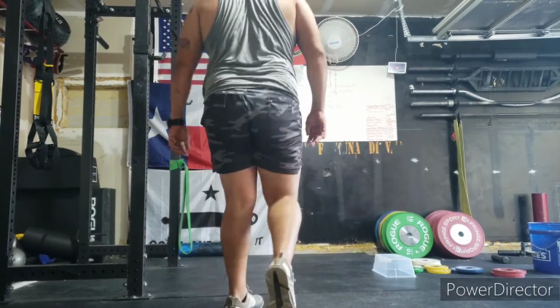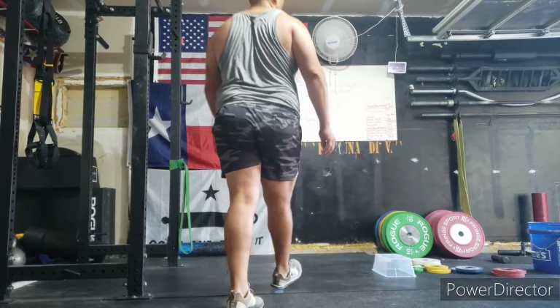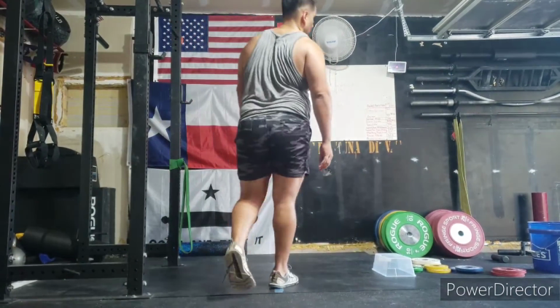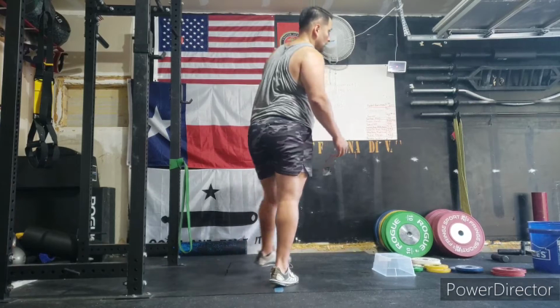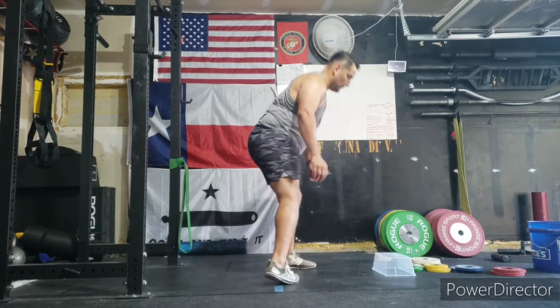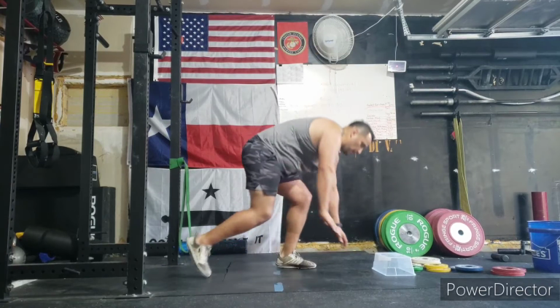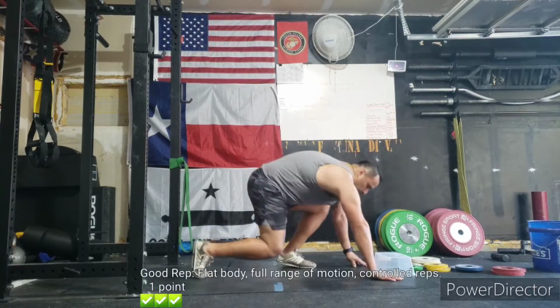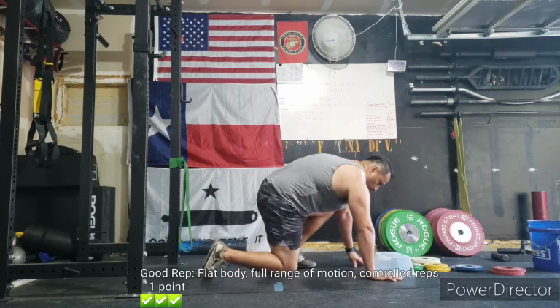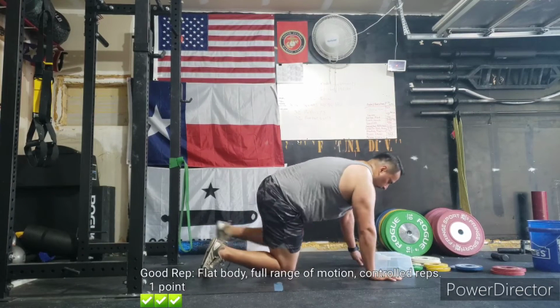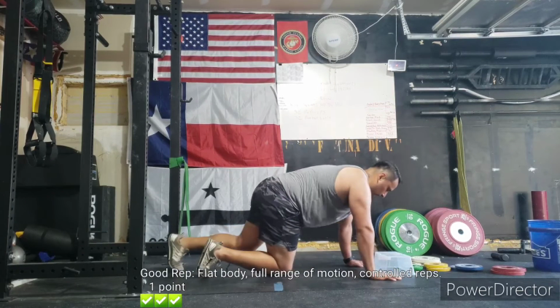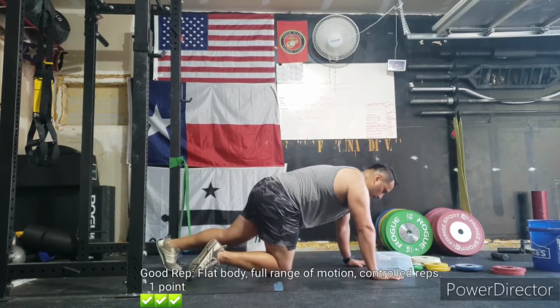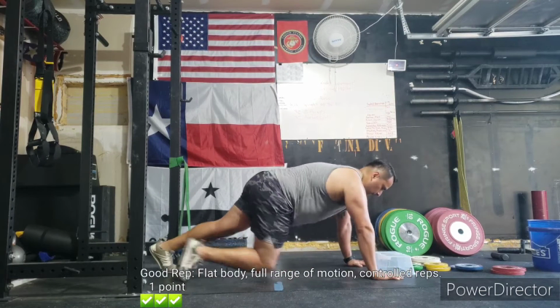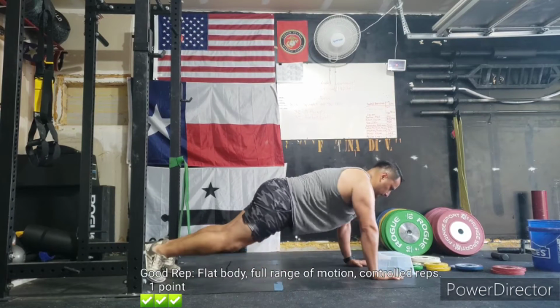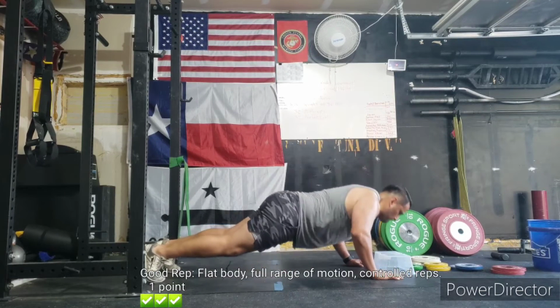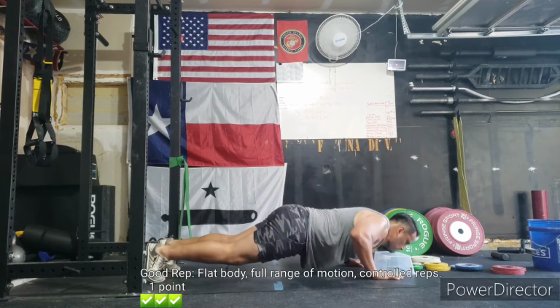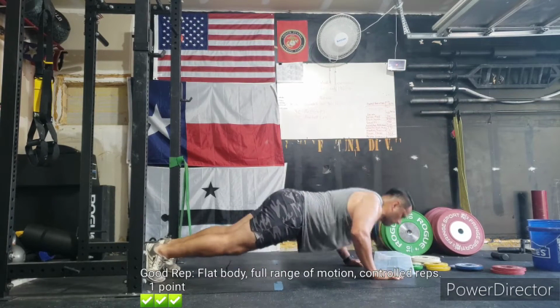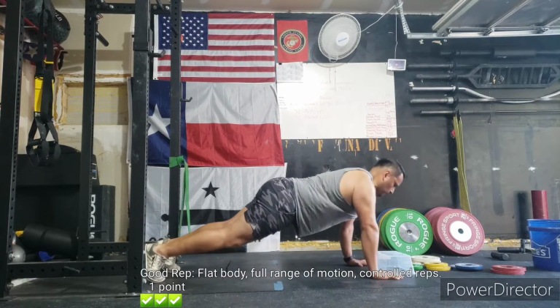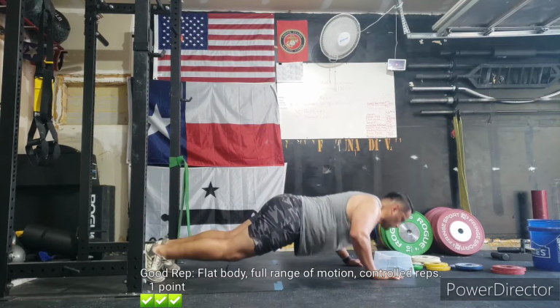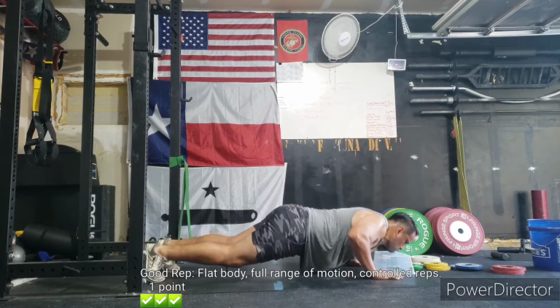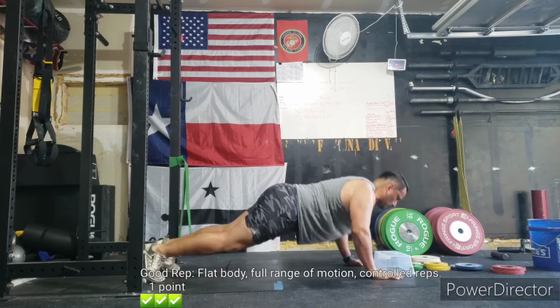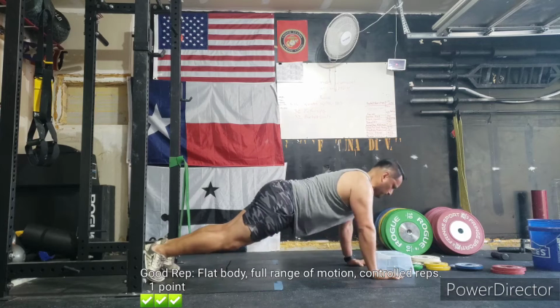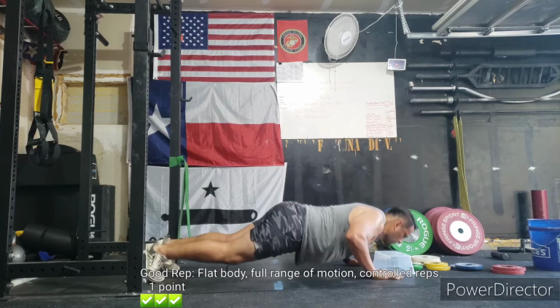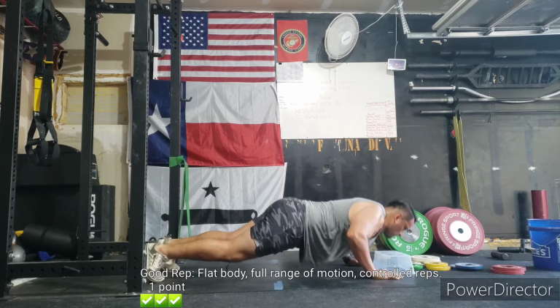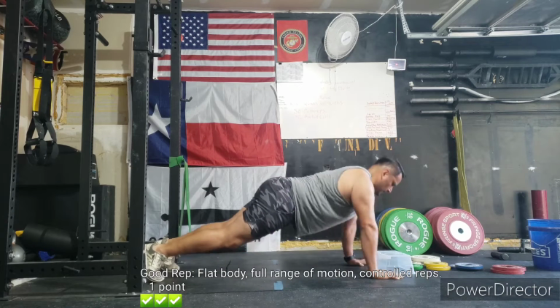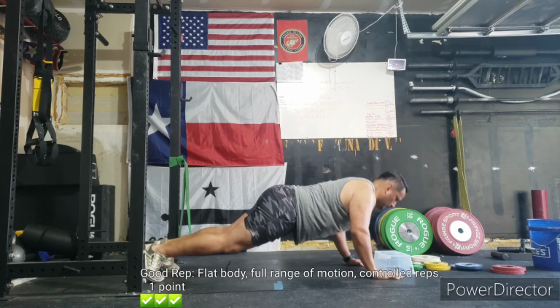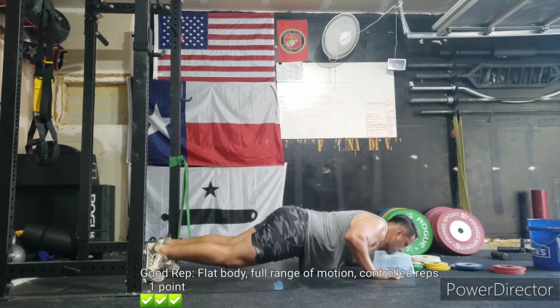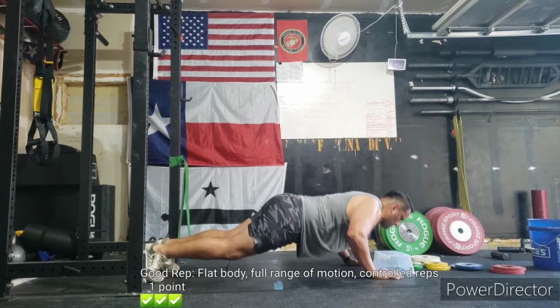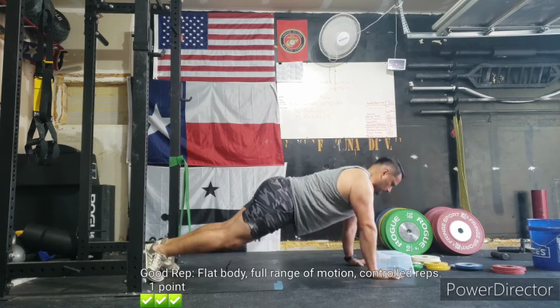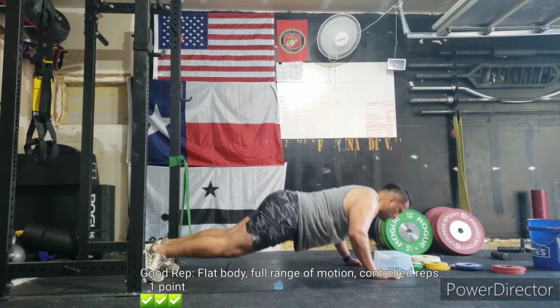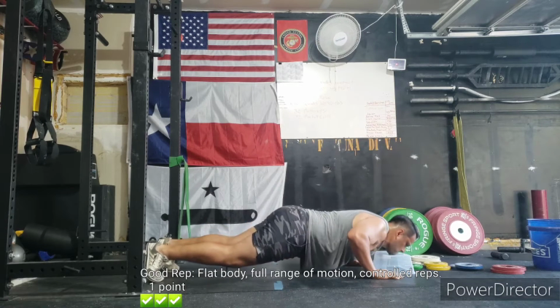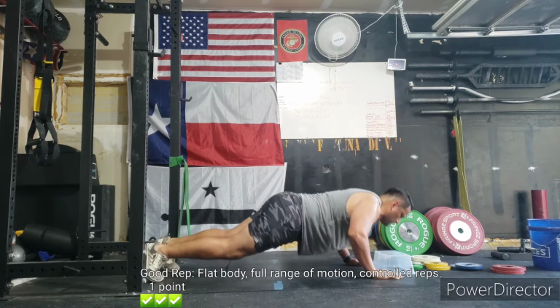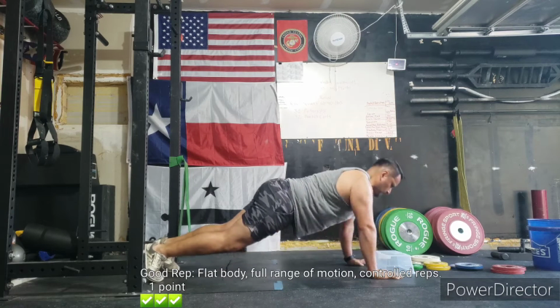Here coming up will be what a real push-up looks like: flat body, full range of motion, controlled reps, touching that 5-inch box right in front of you with your chin.